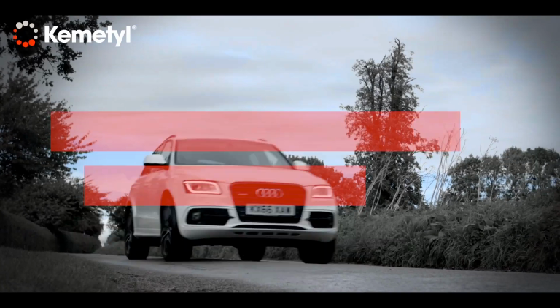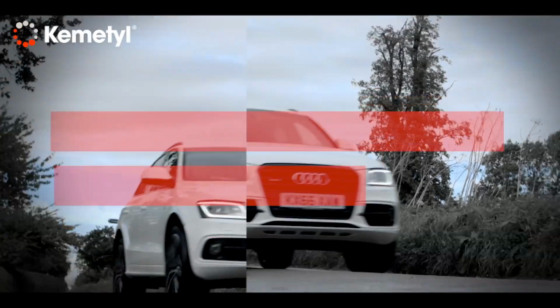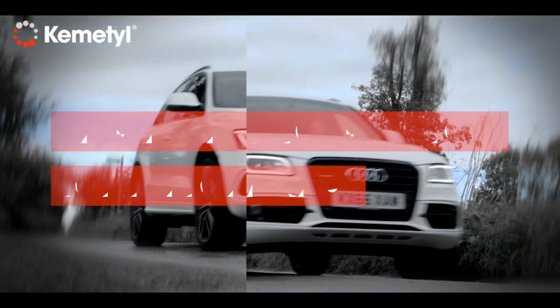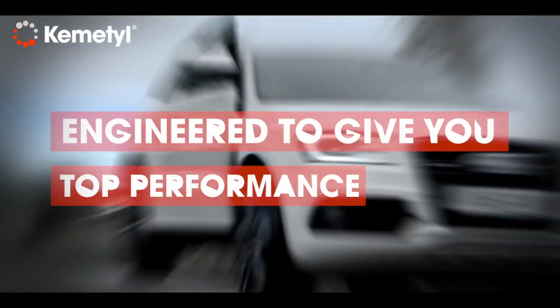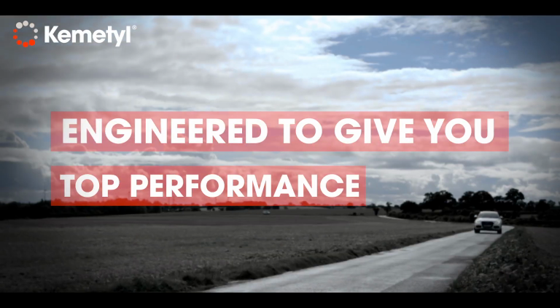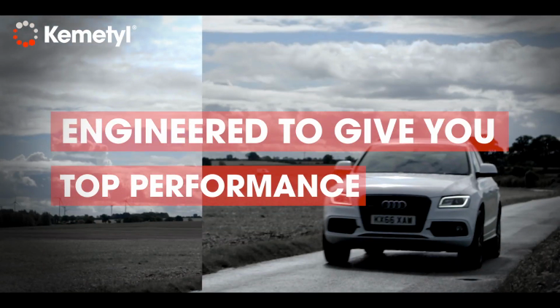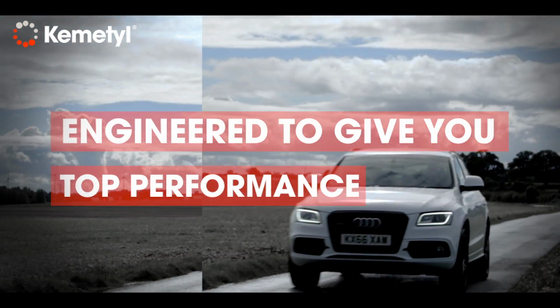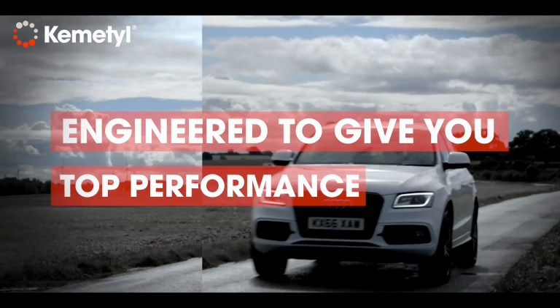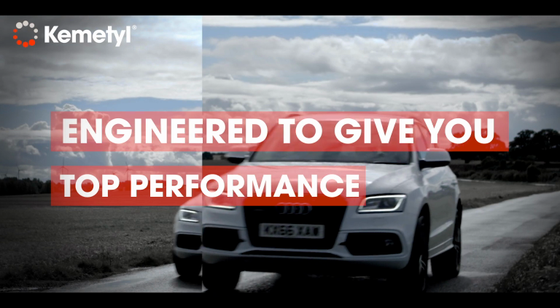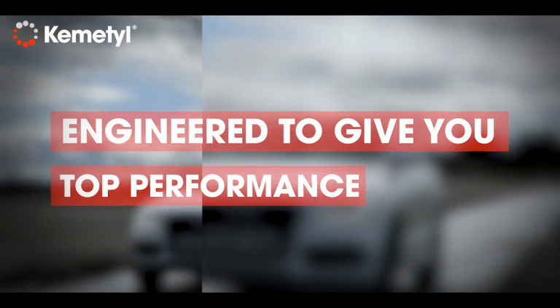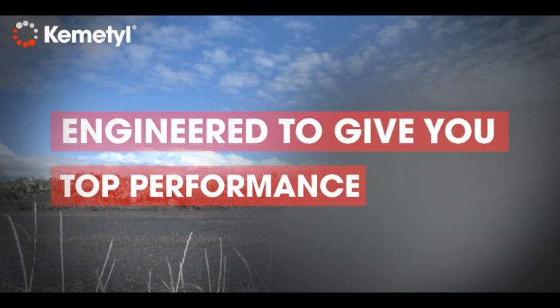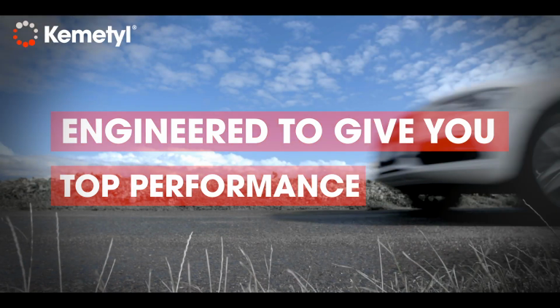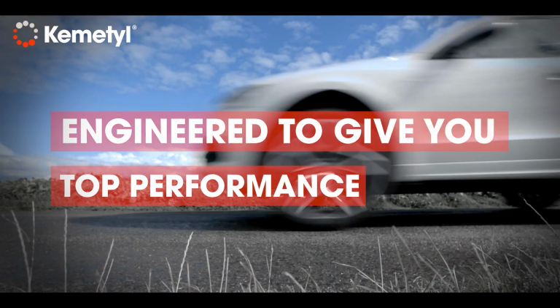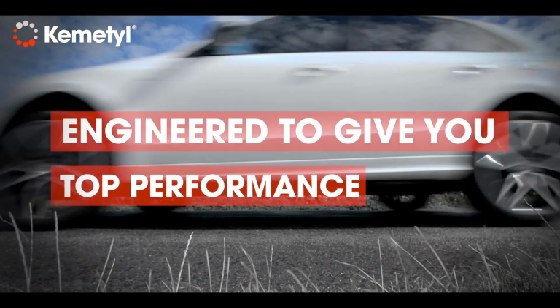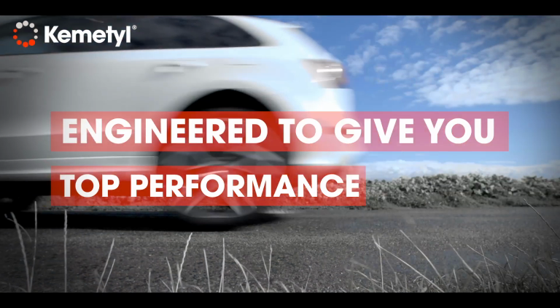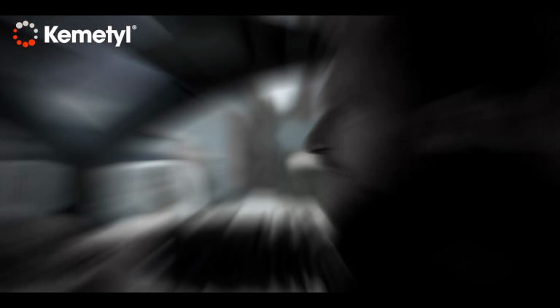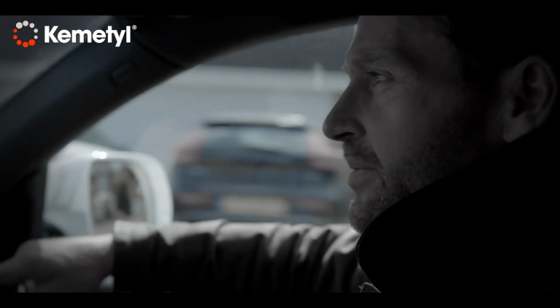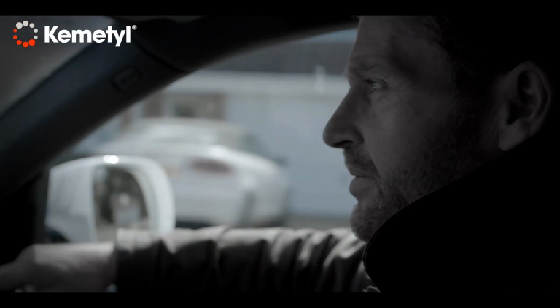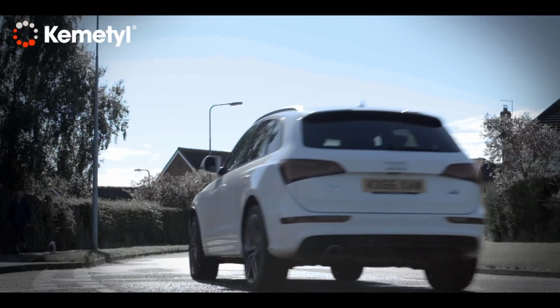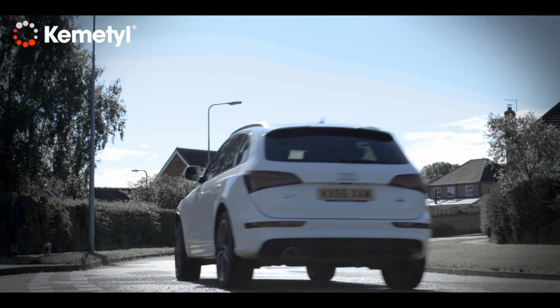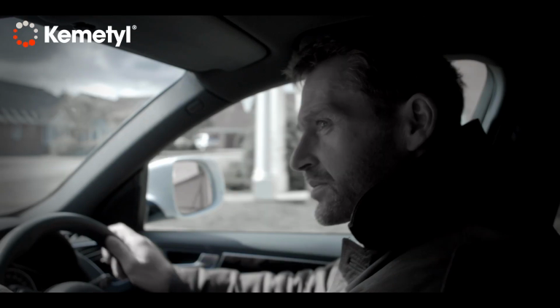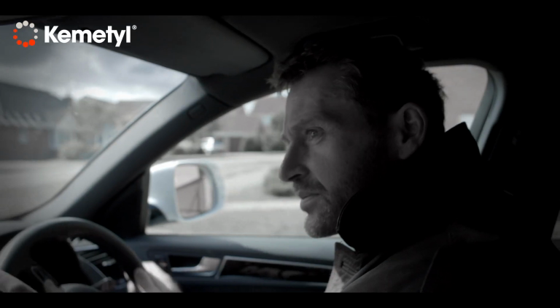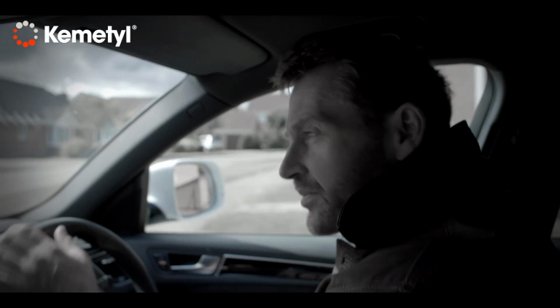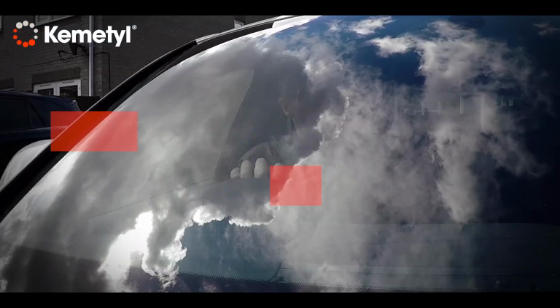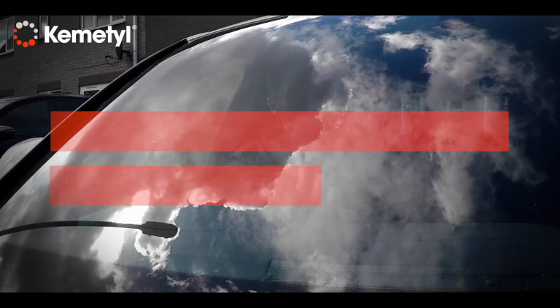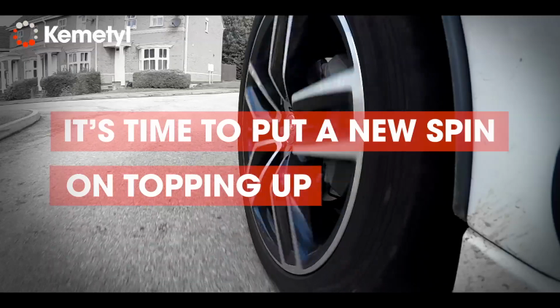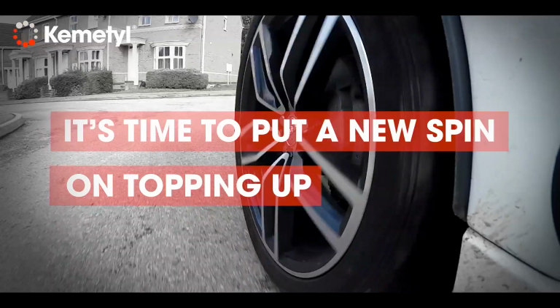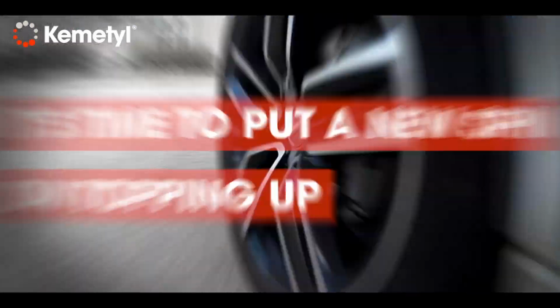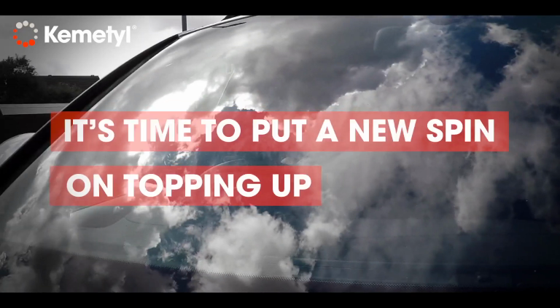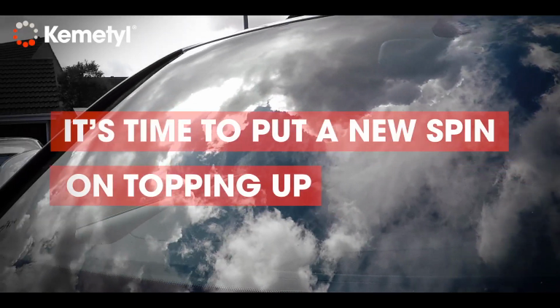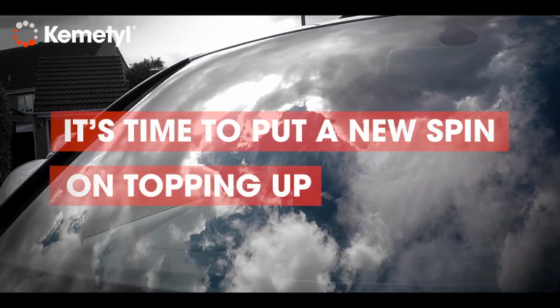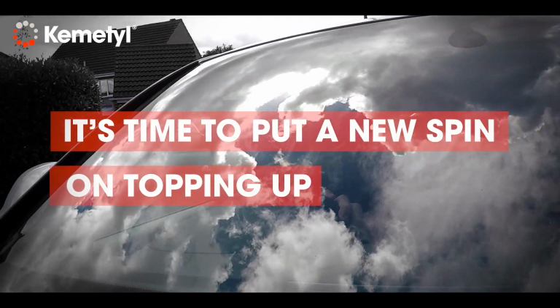Modern diesel vehicles rely on an additive called AdBlue. Why? Because your car won't work without it. How does it work? With jaw-dropping science.